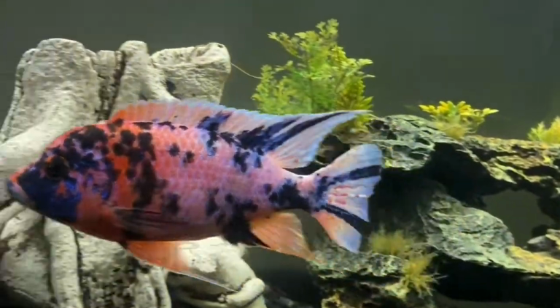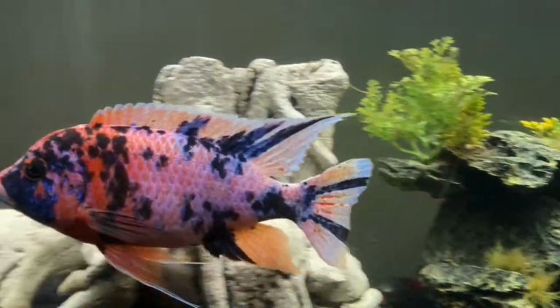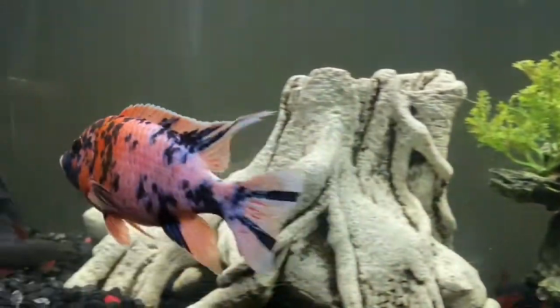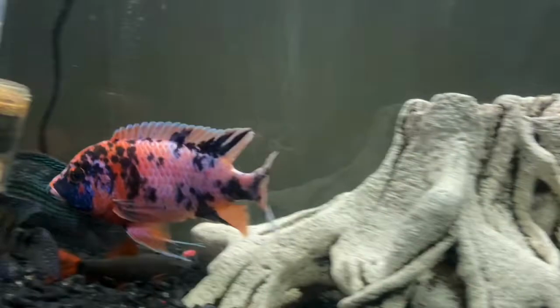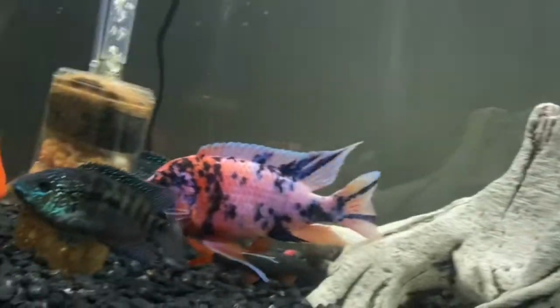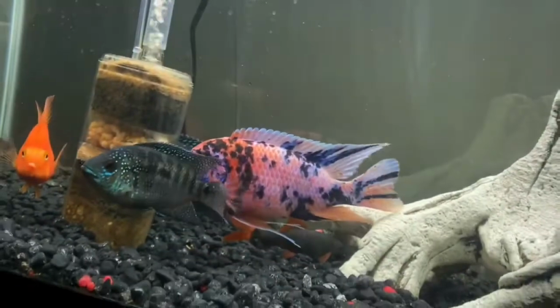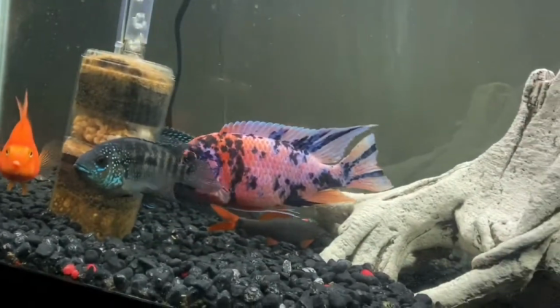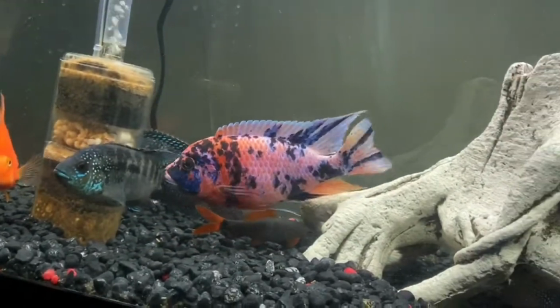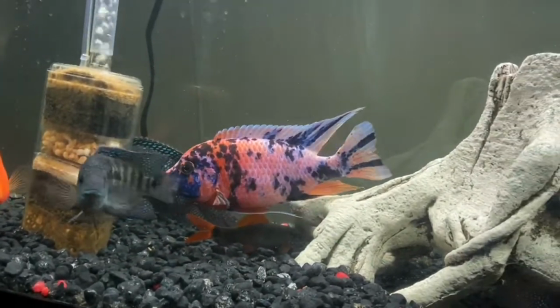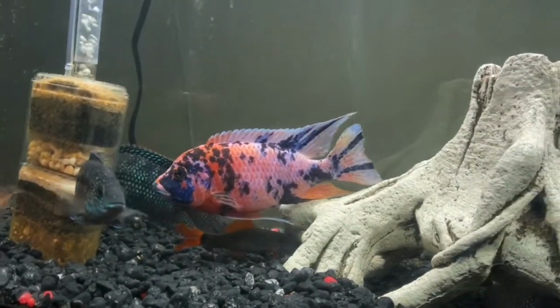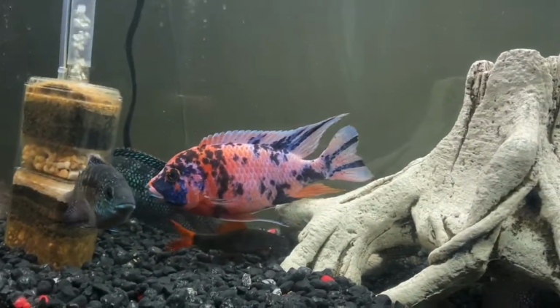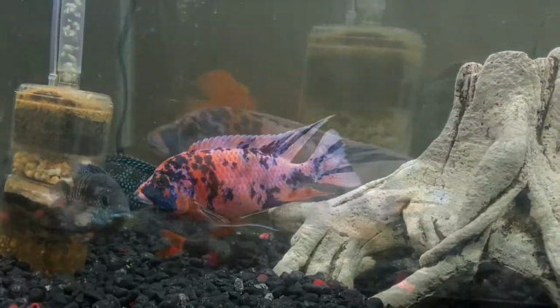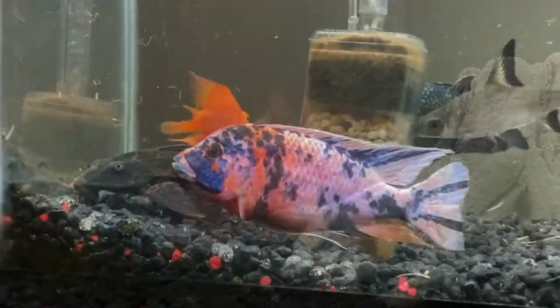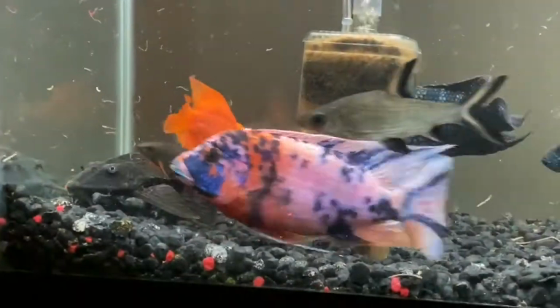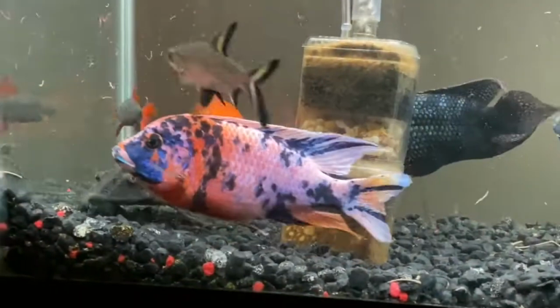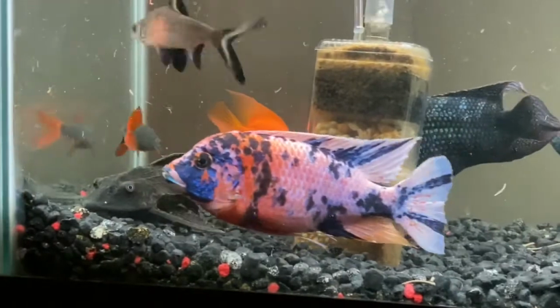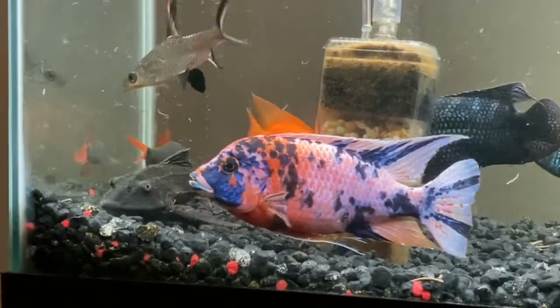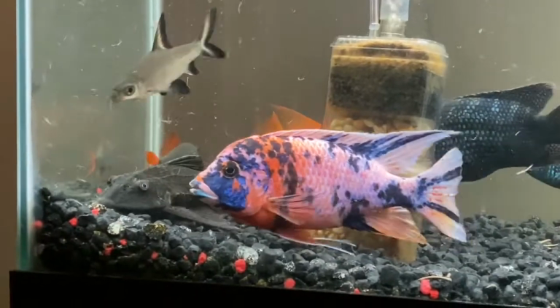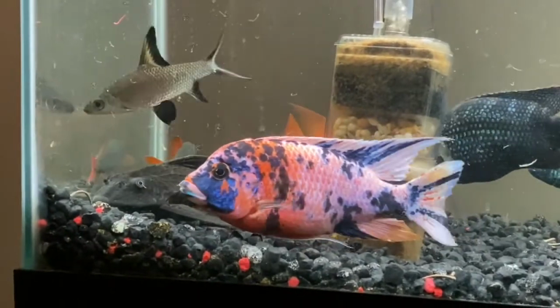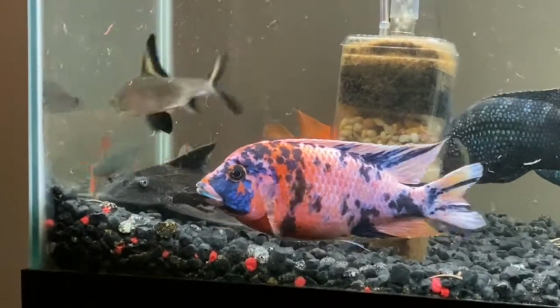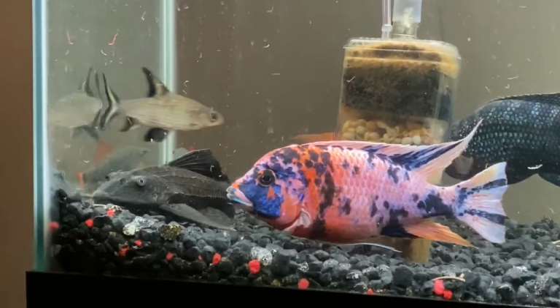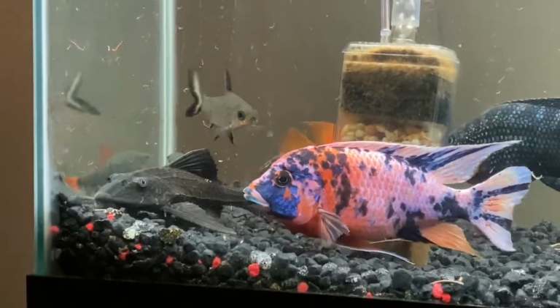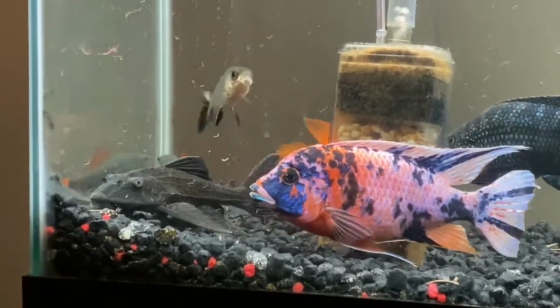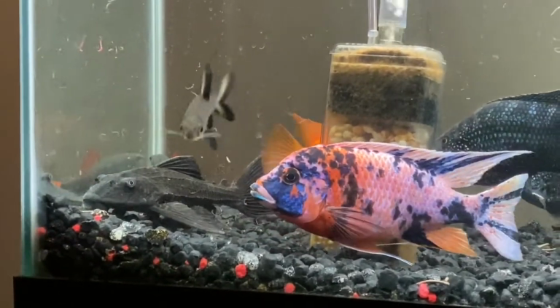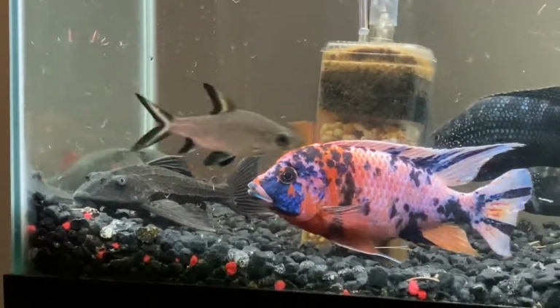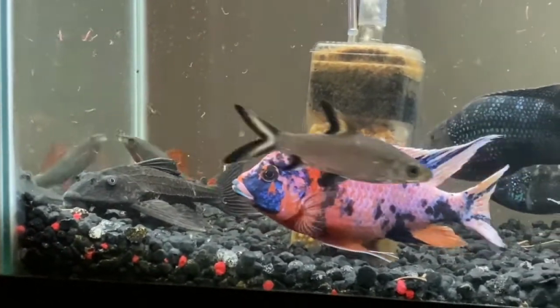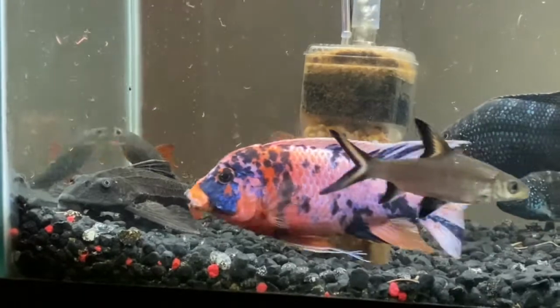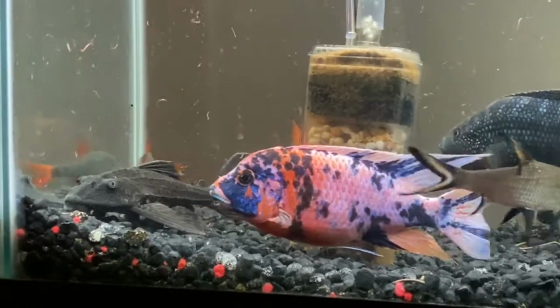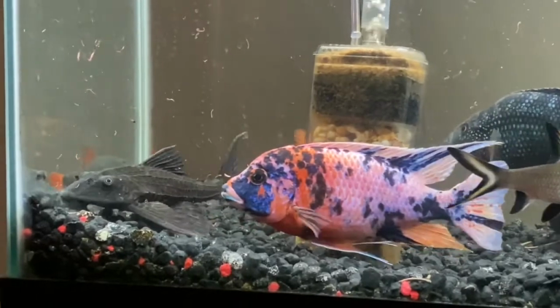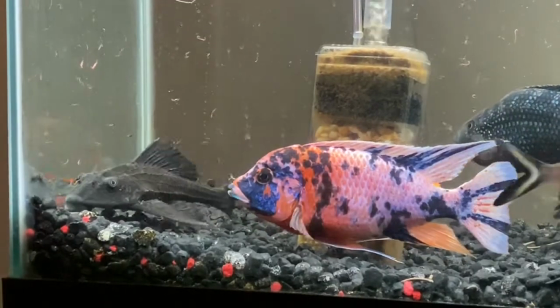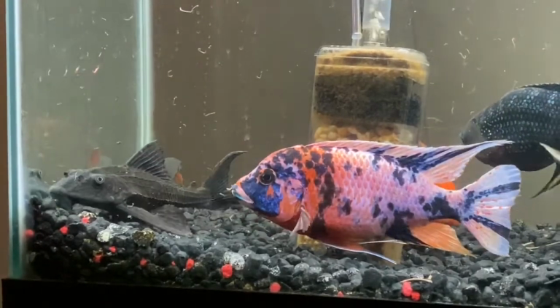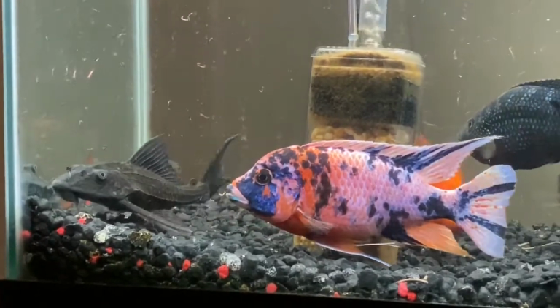This fish is an OB peacock cichlid, and the OB stands for orange blotched. The OB peacock cichlids are a hybrid species between two separate African cichlid species.